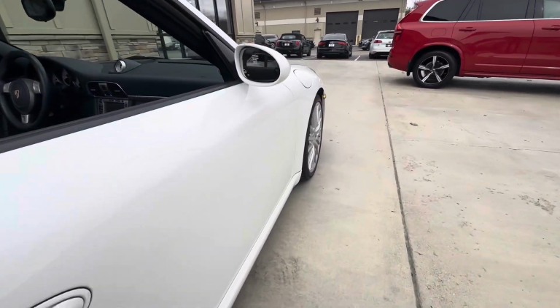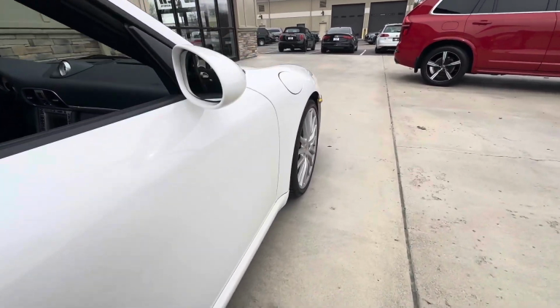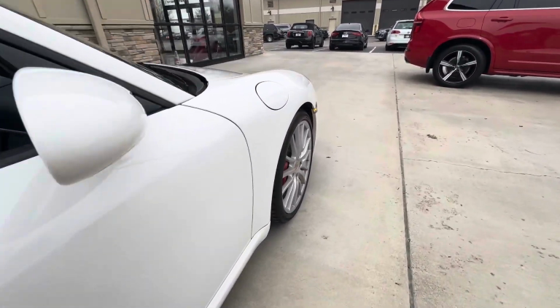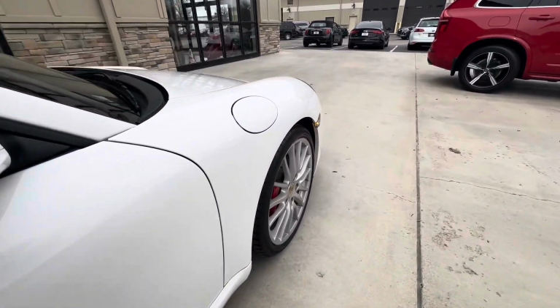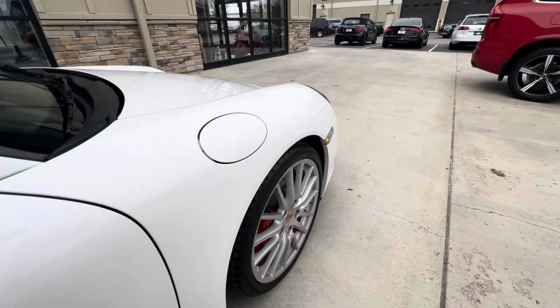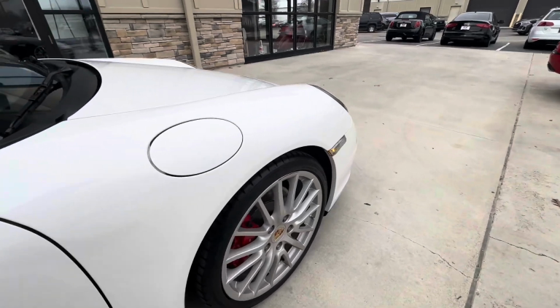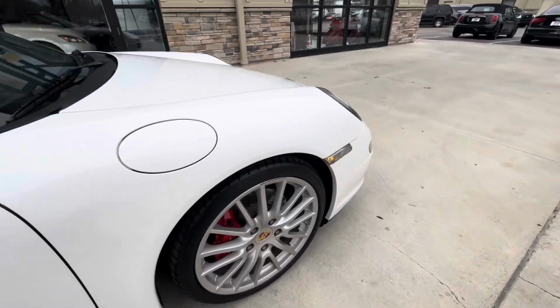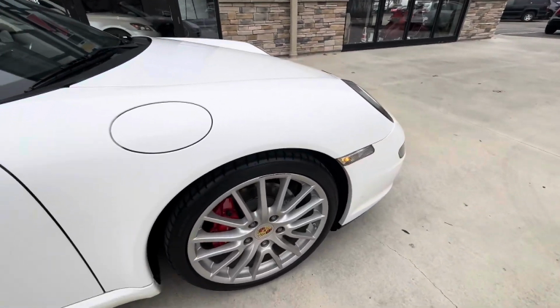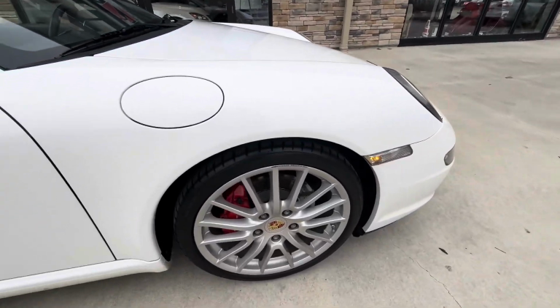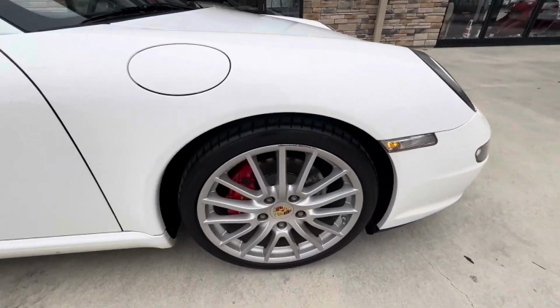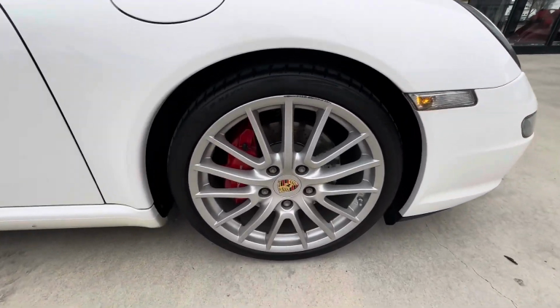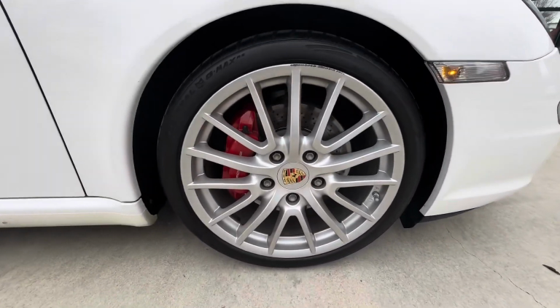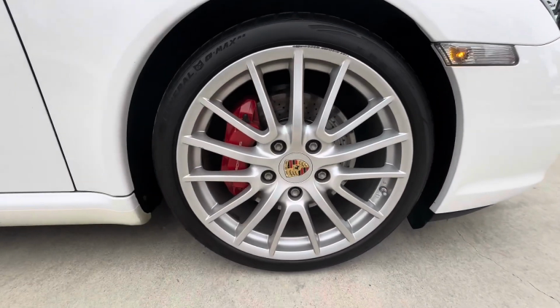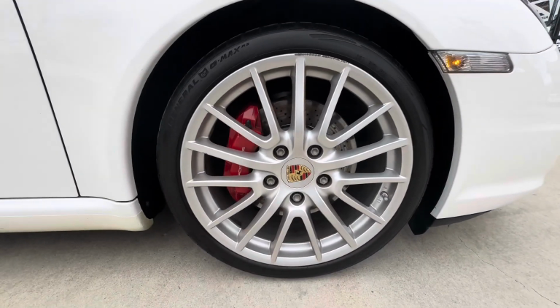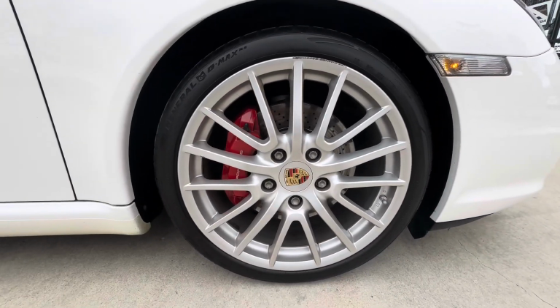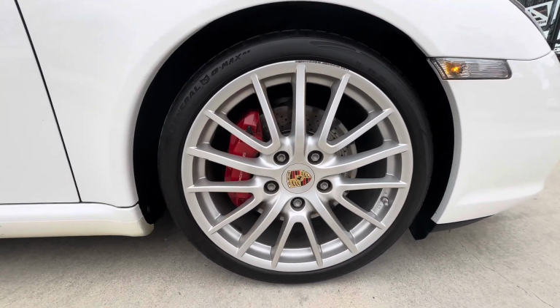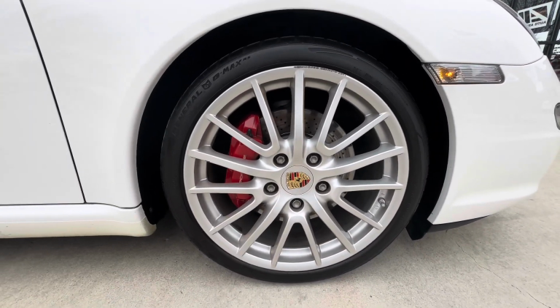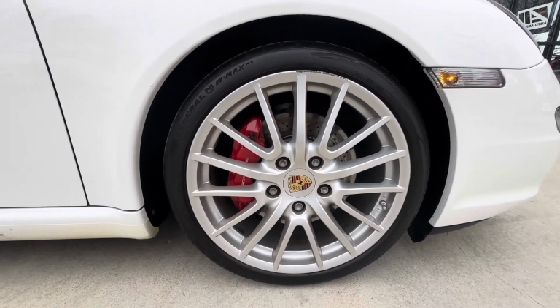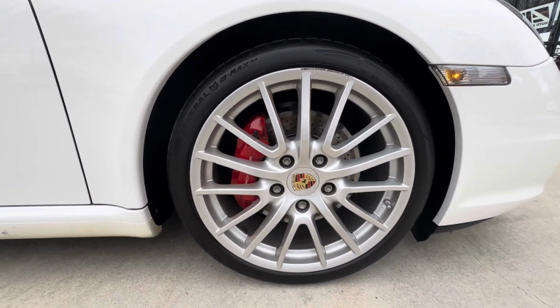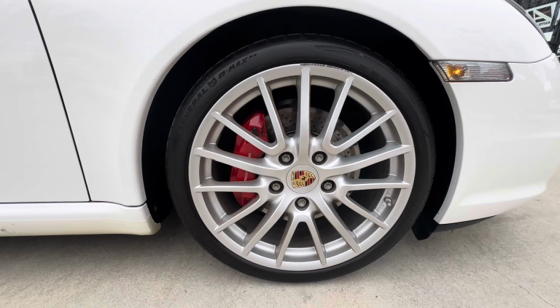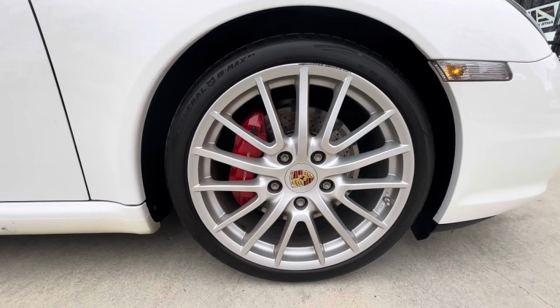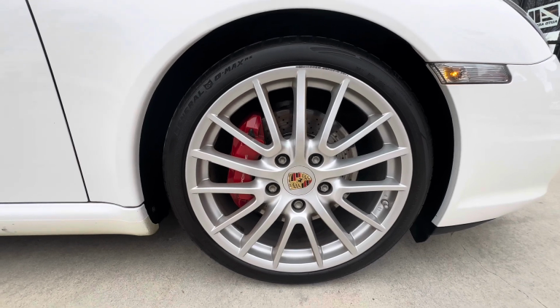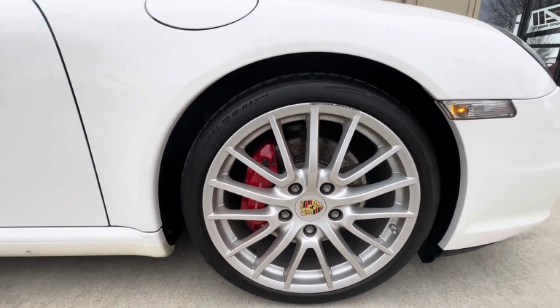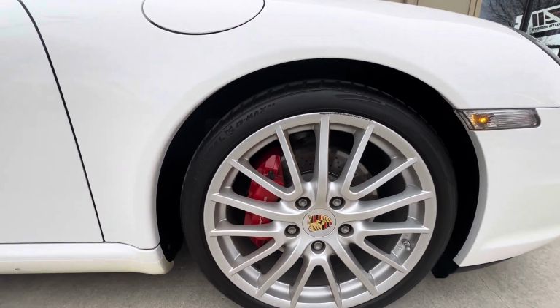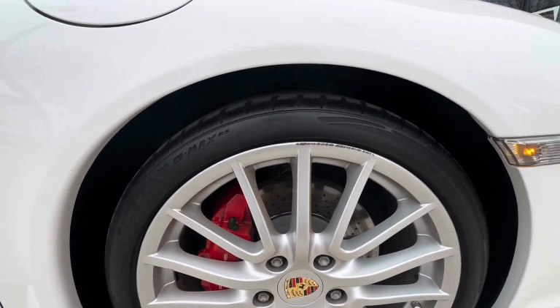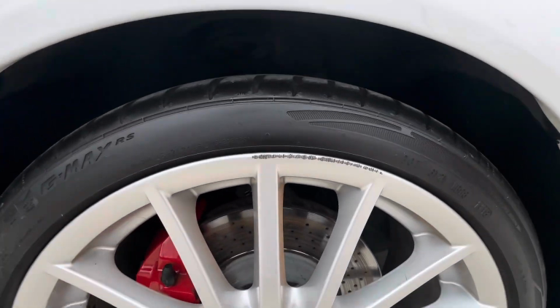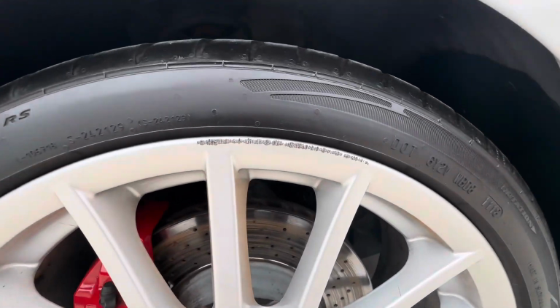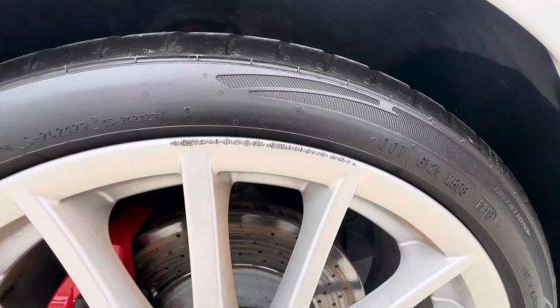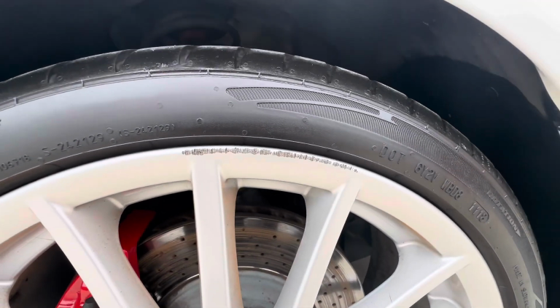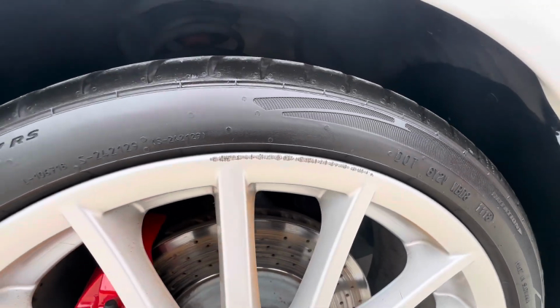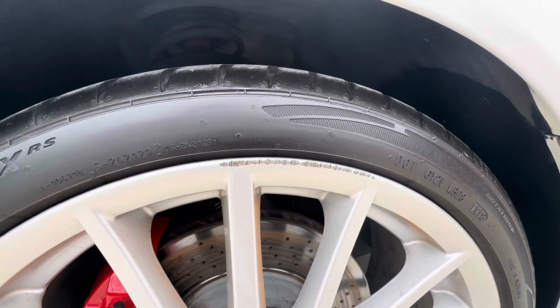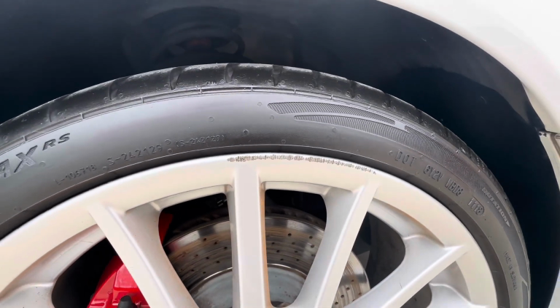No dents that I could see on my walk around. And last but not least, up here at the passenger front — a little curb rash there on the top, but that's really about it.